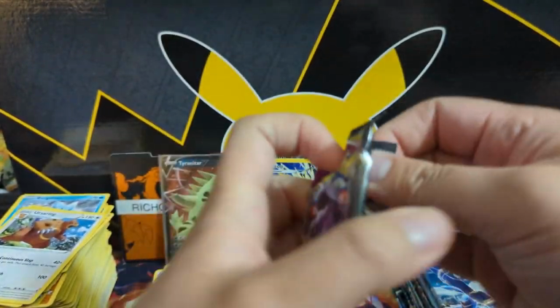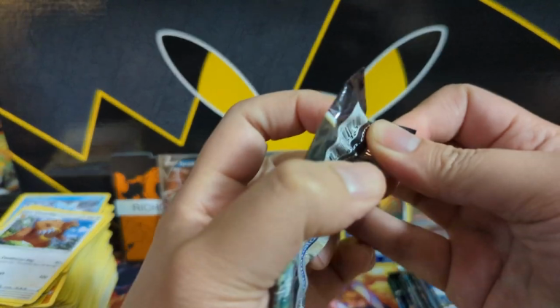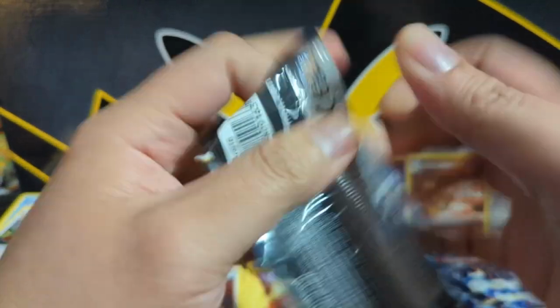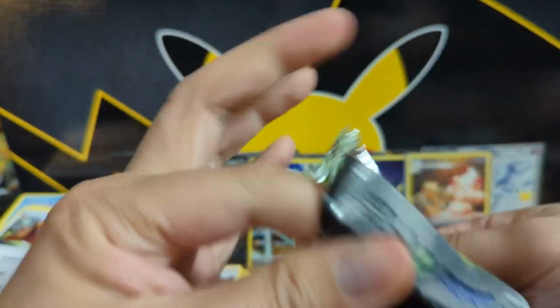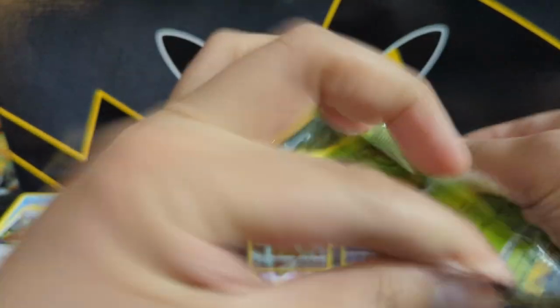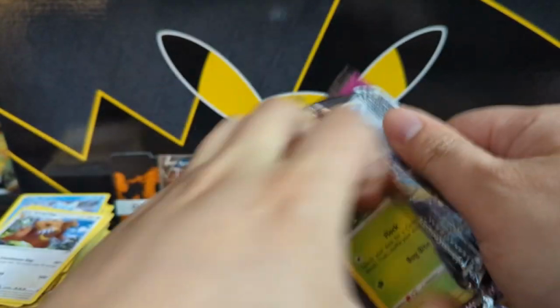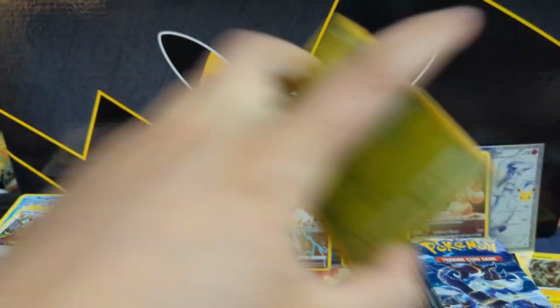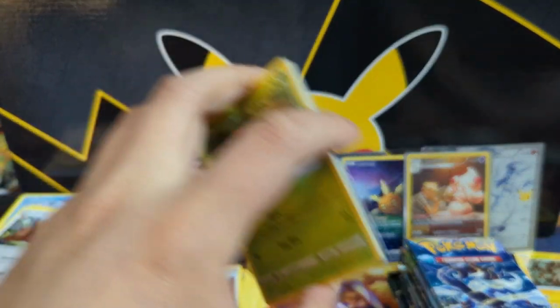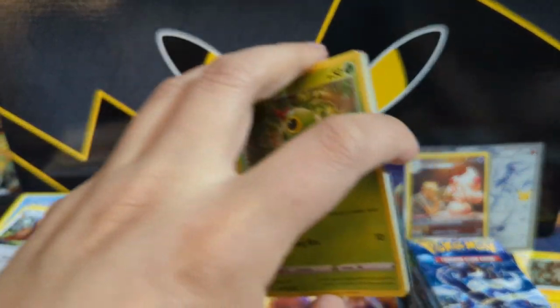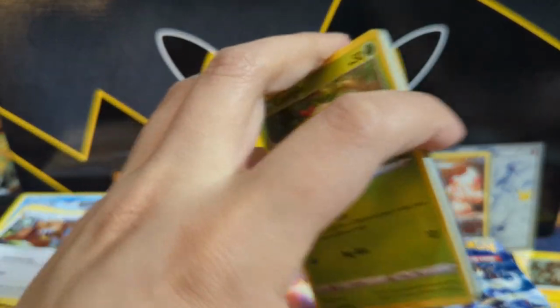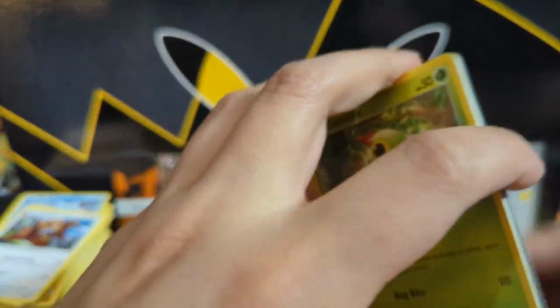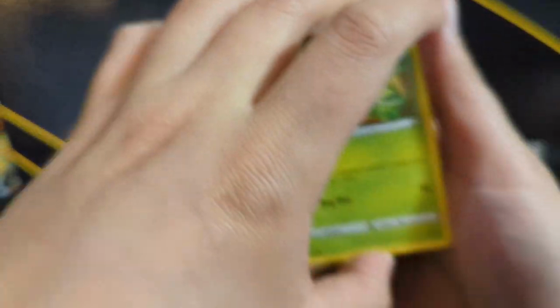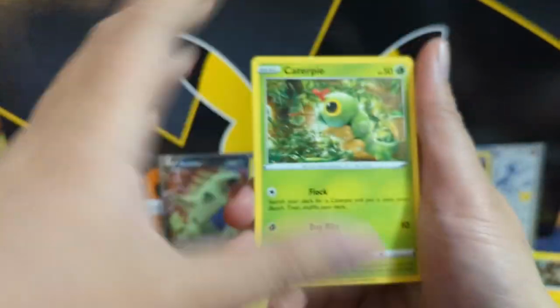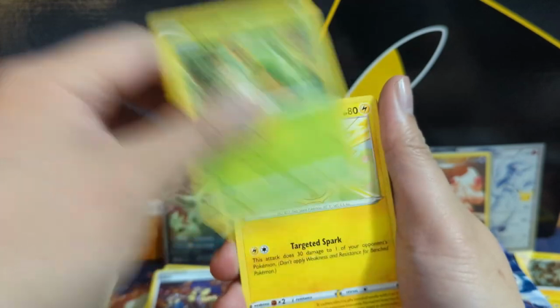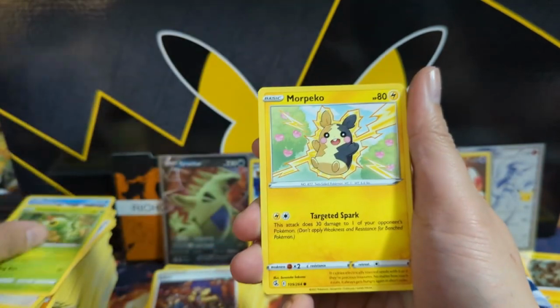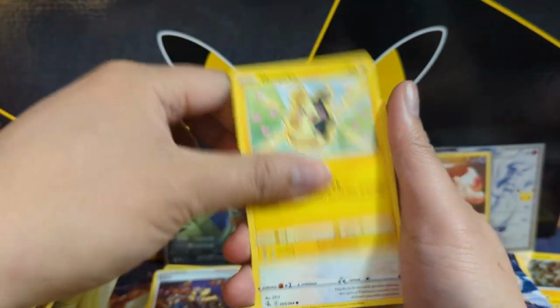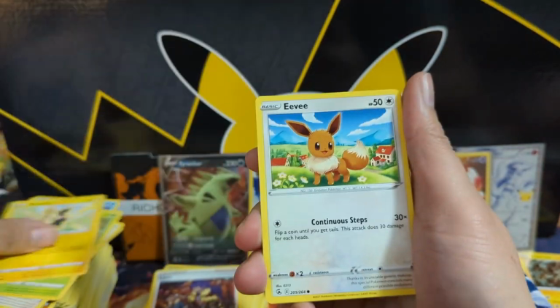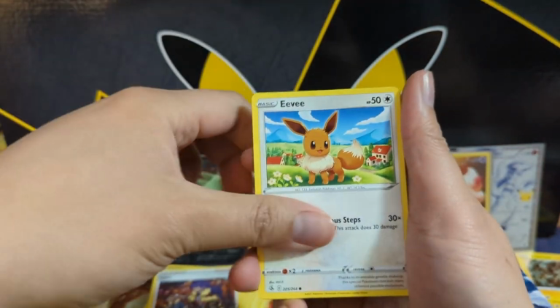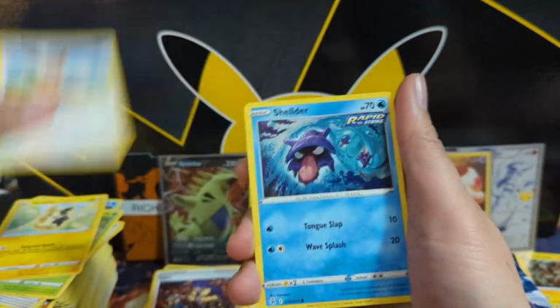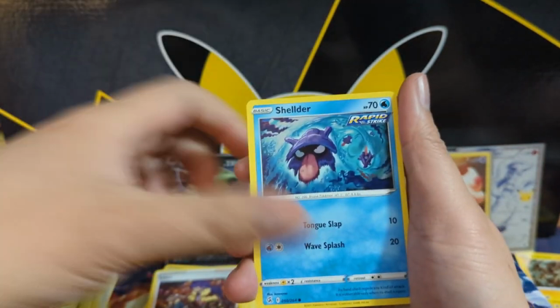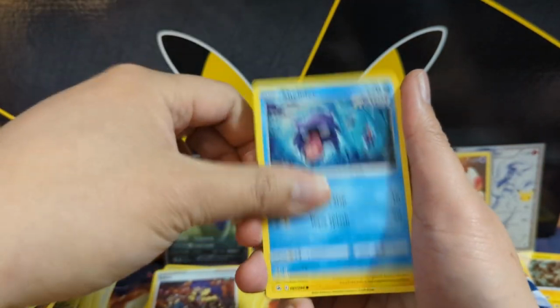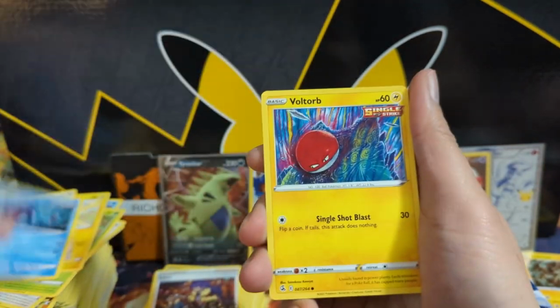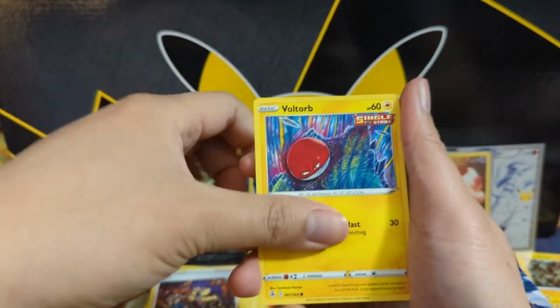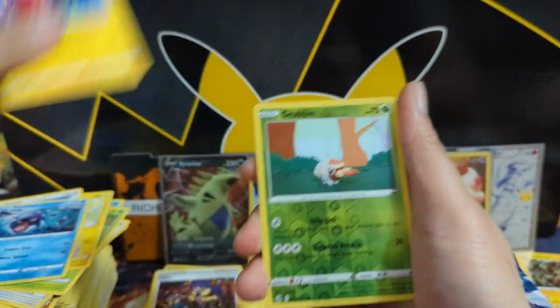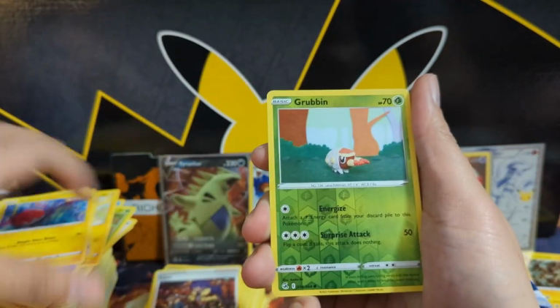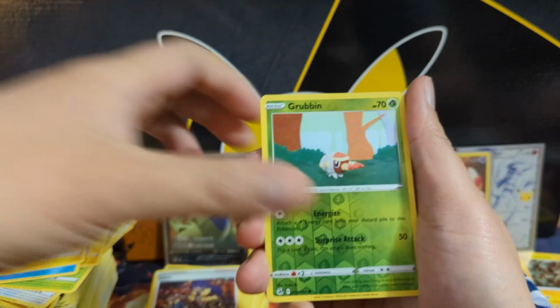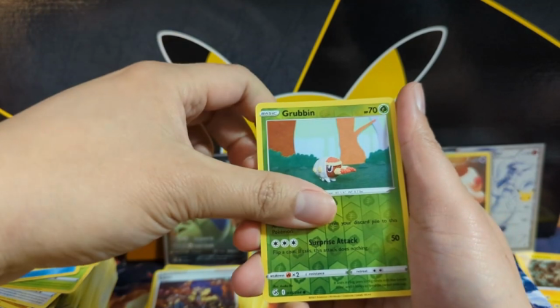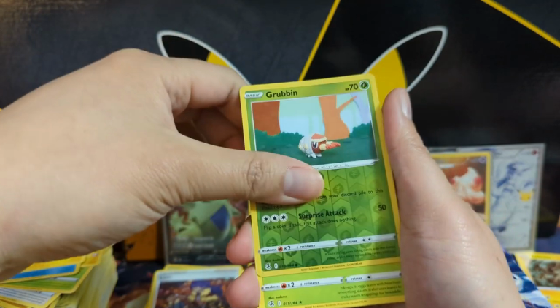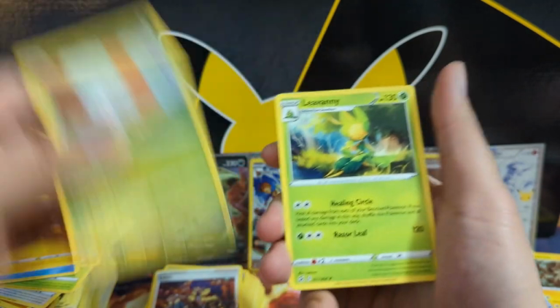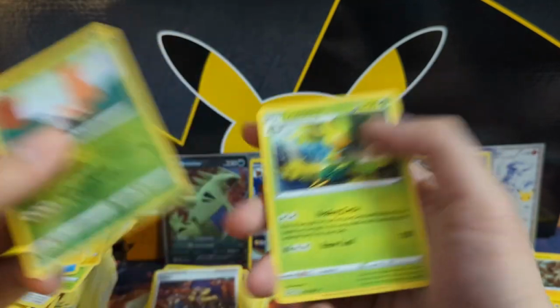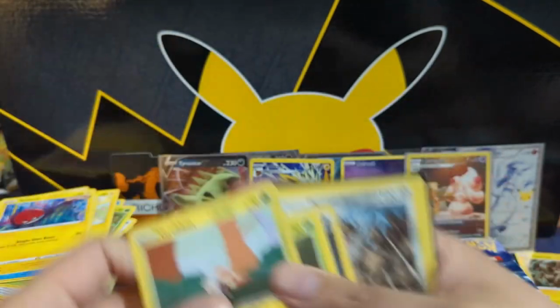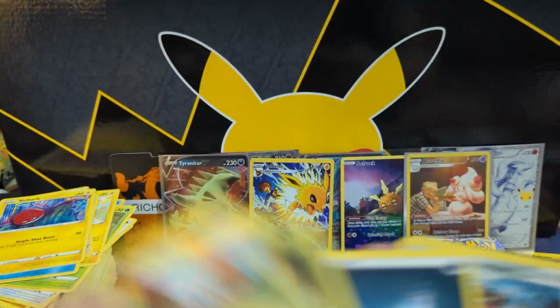I wonder how Fusion Strike will do long term — I feel like a lot of it was printed. But it does have the Espeon, and I believe we pulled one for Tie from a booster box opening. Alright, a Grubbin and two... just a Leavanny.